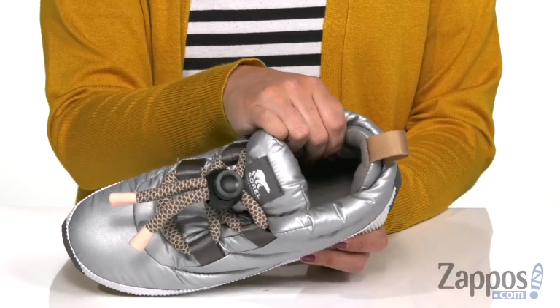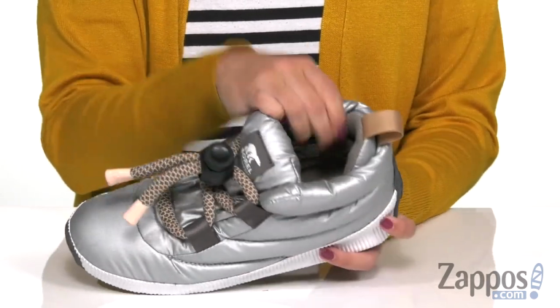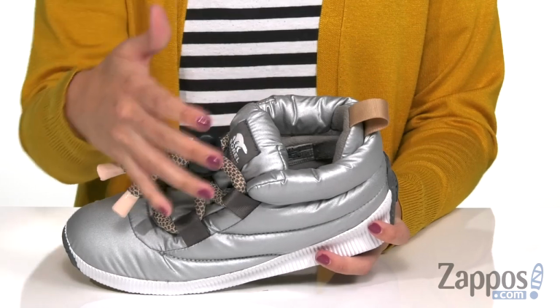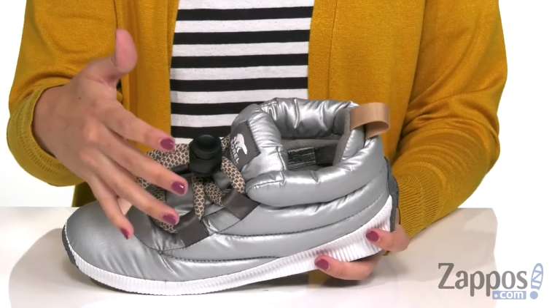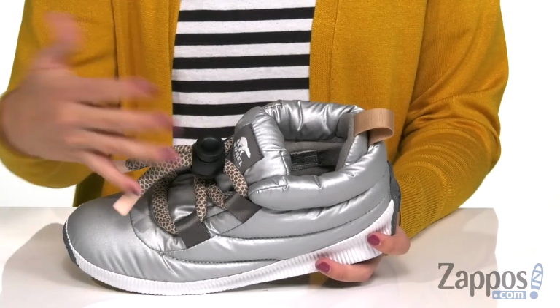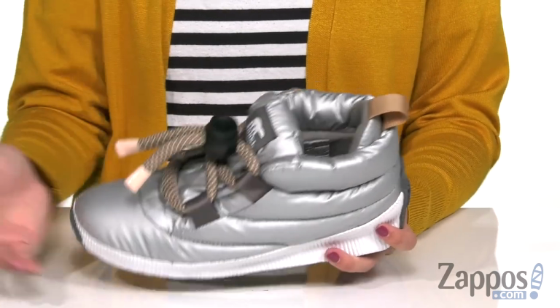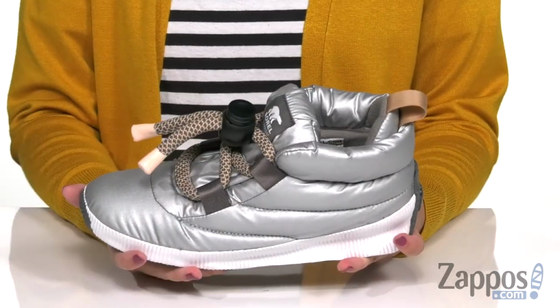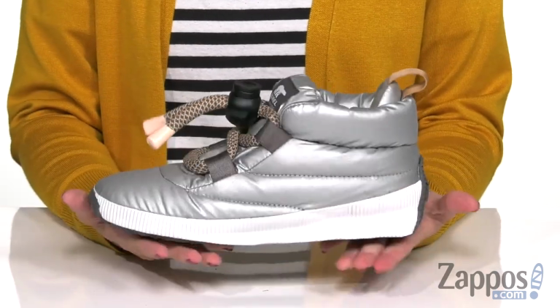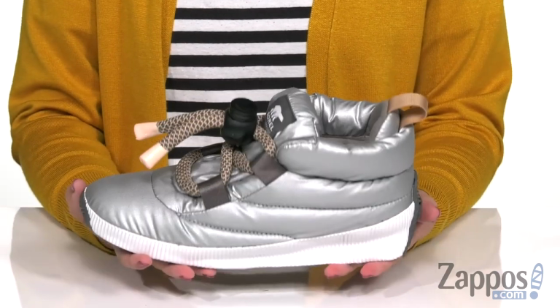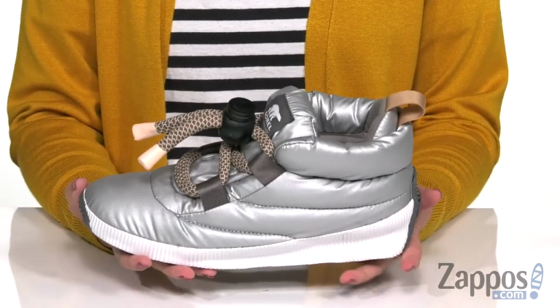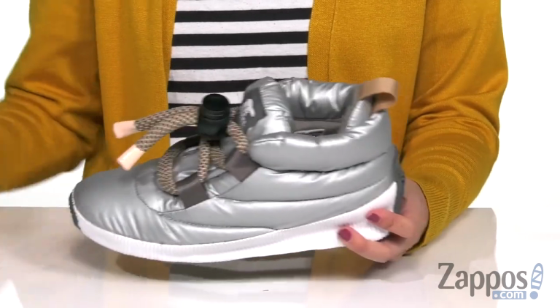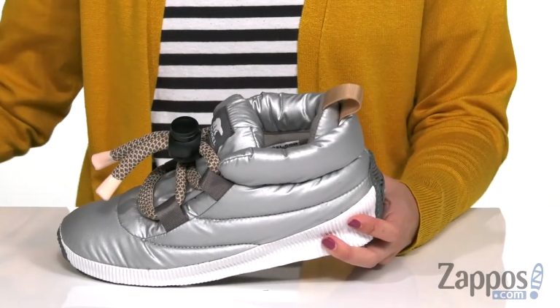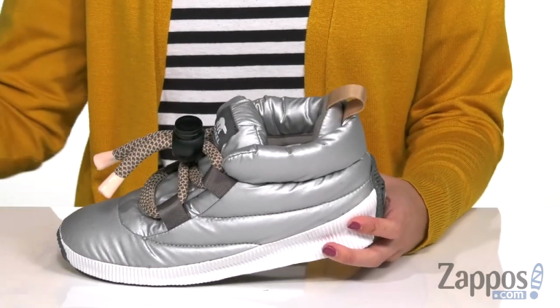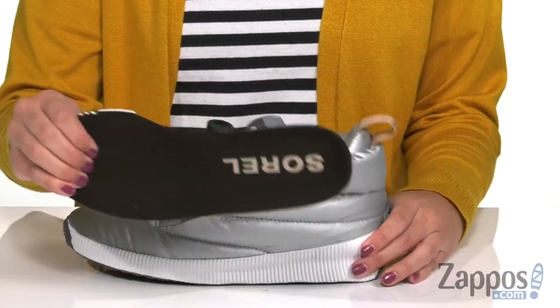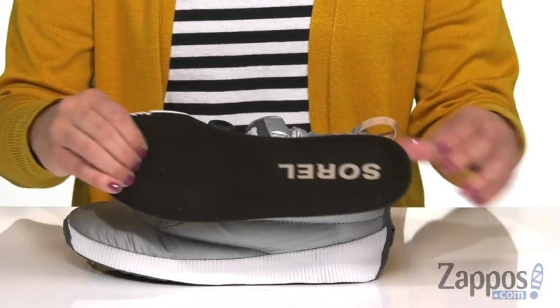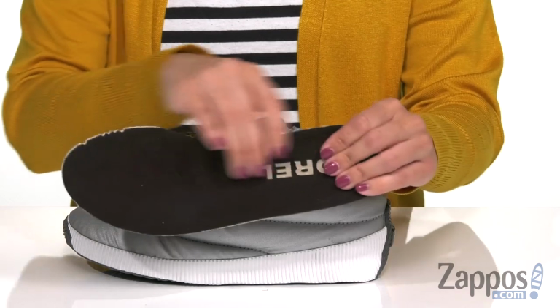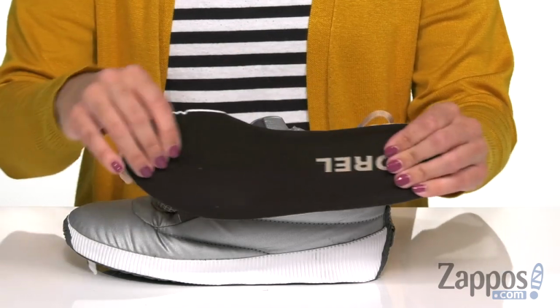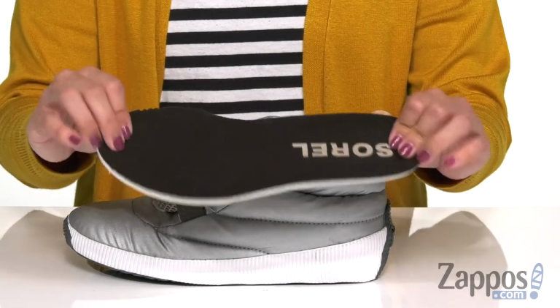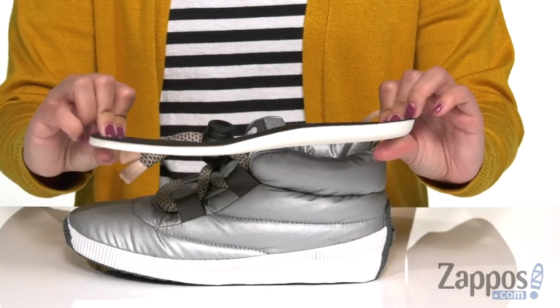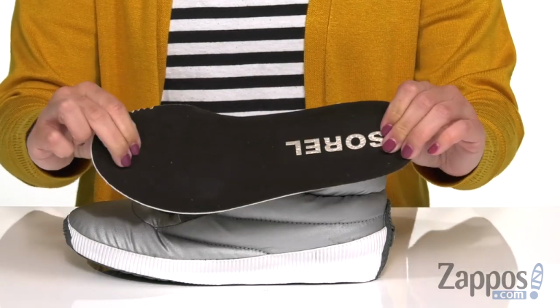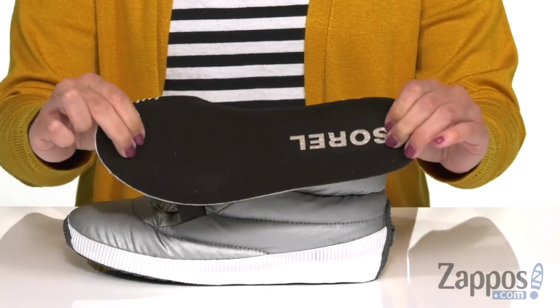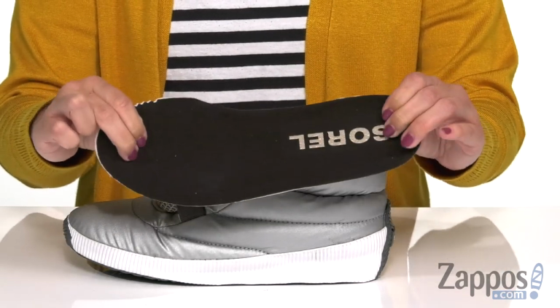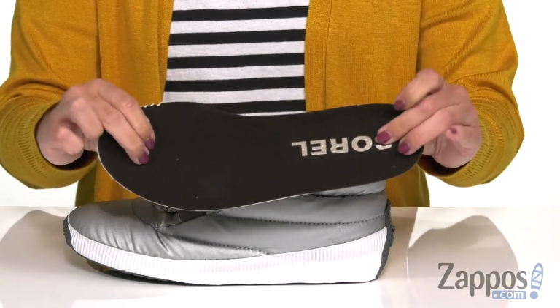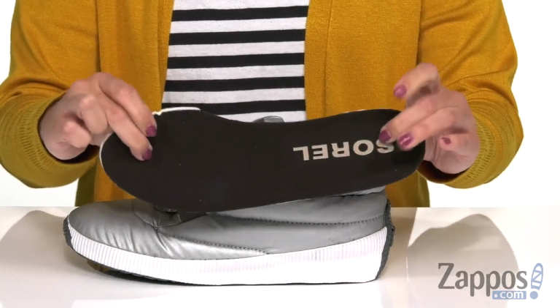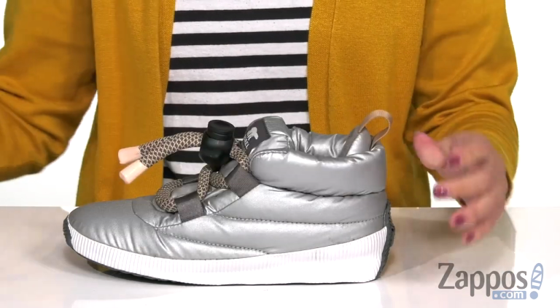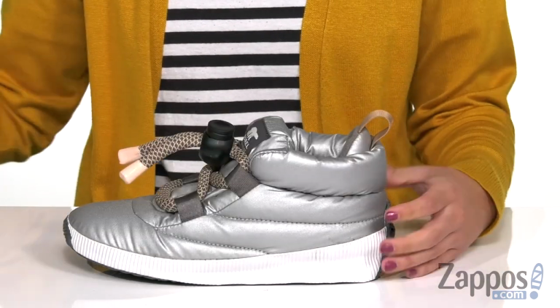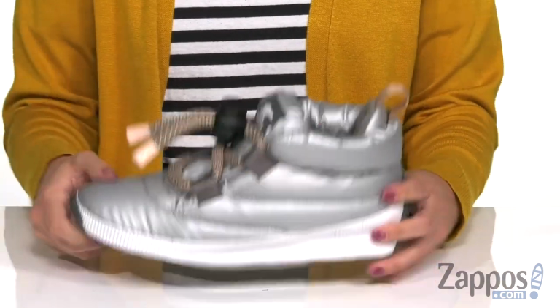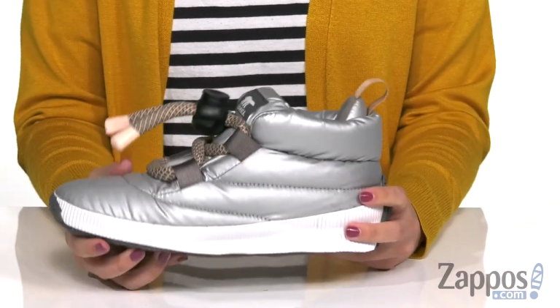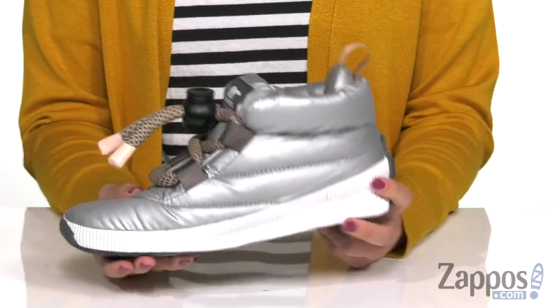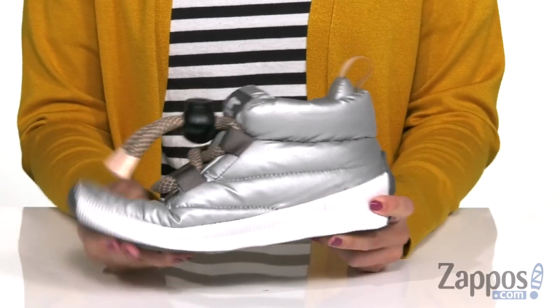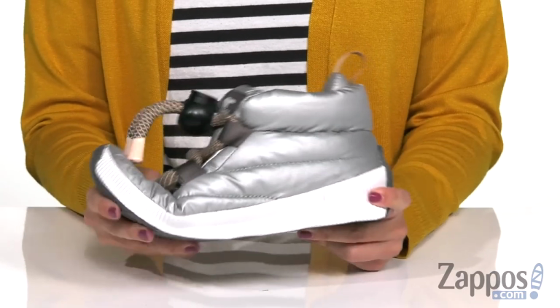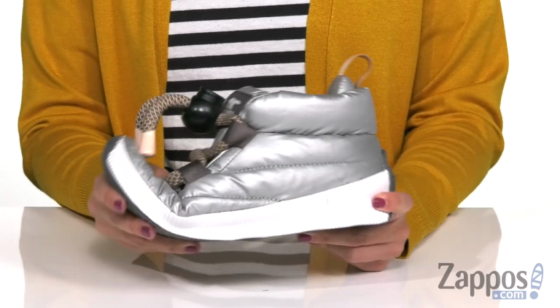It's soft and cozy. Plus it's got insulation, so it's going to keep your feet warm from the outside elements. It's also got a removable footbed with a micro fleece top cover and a nice layer of cushioning, so you're nice and cozy.